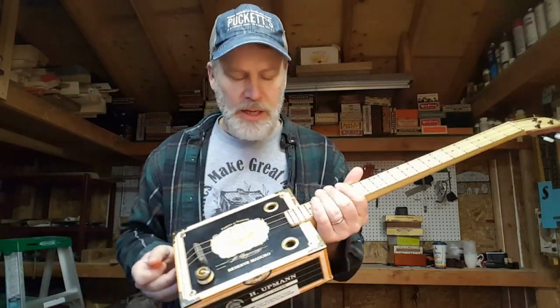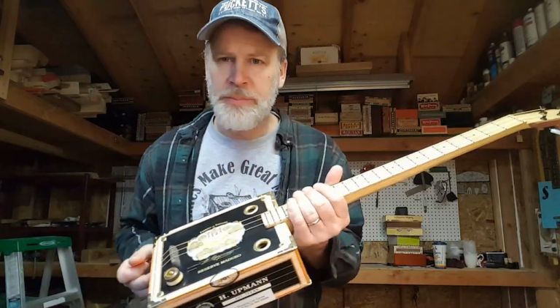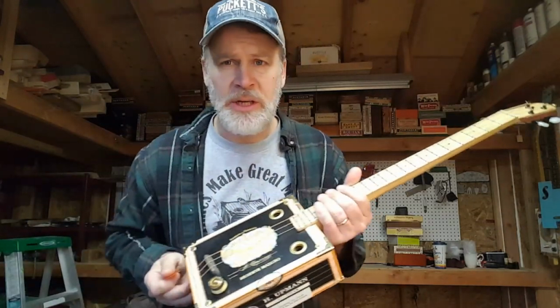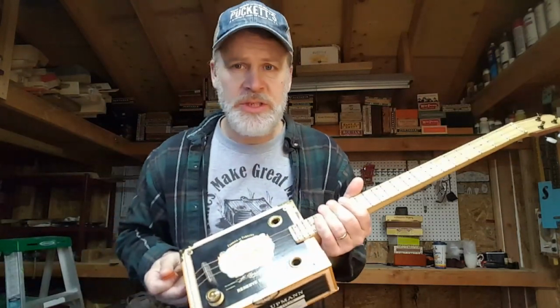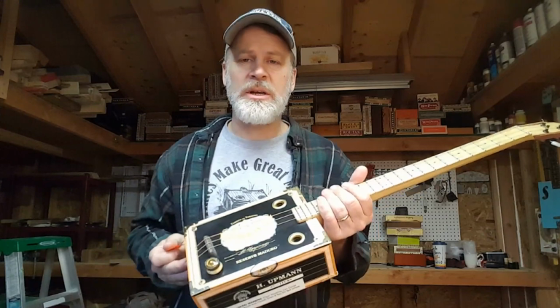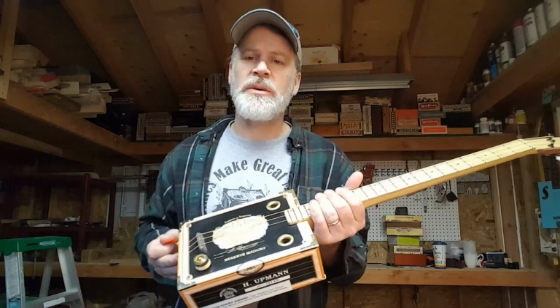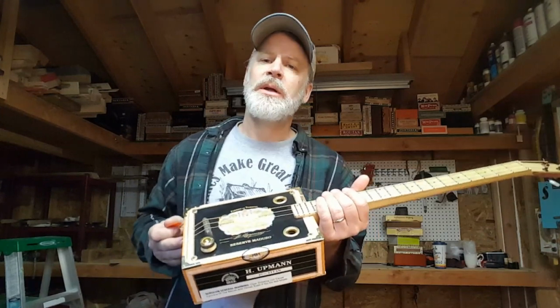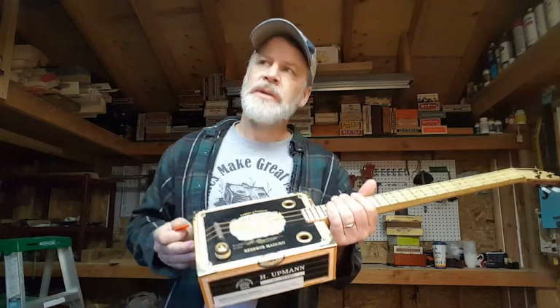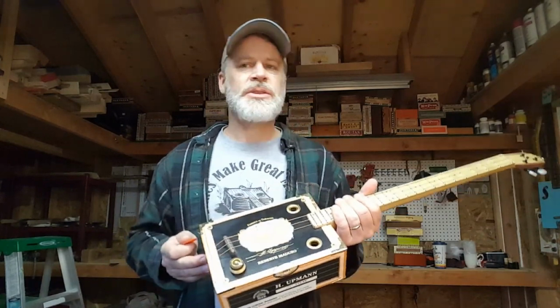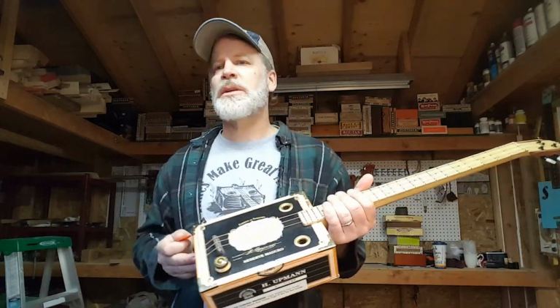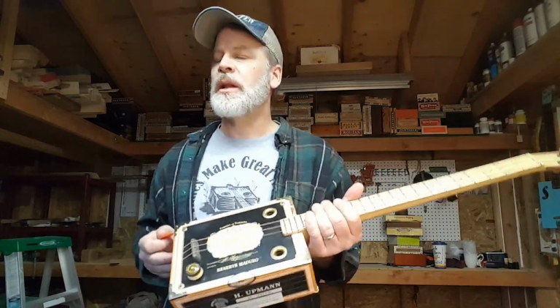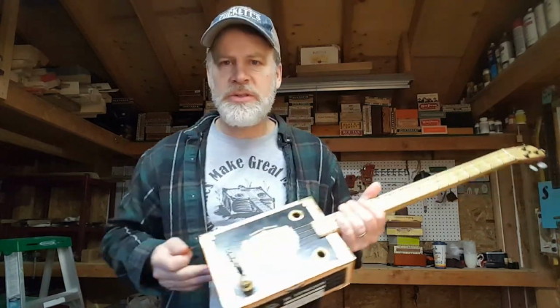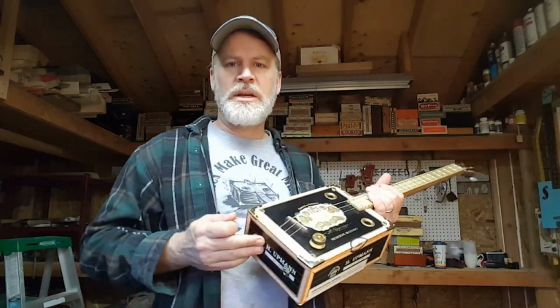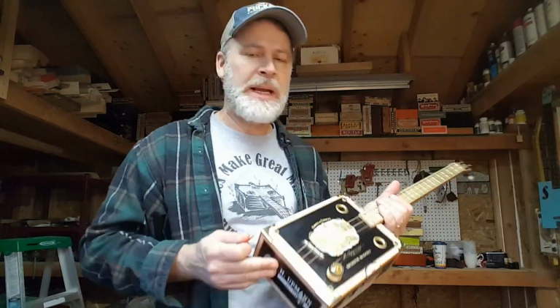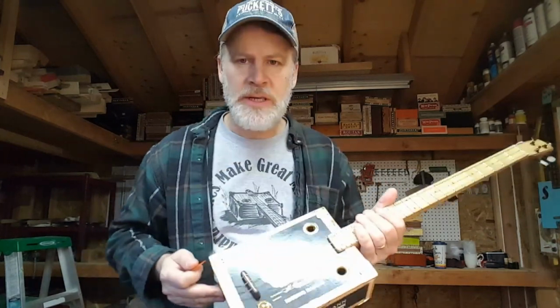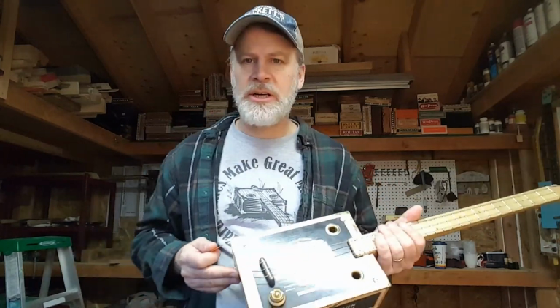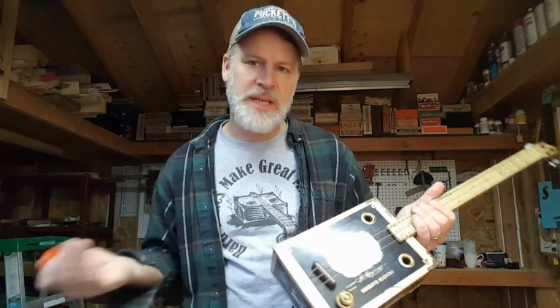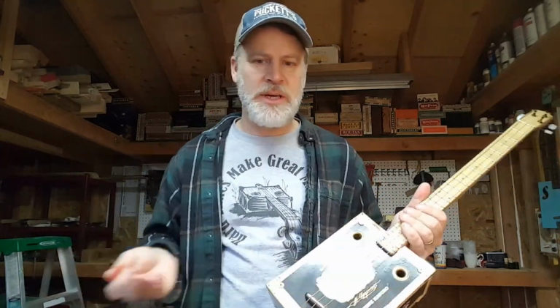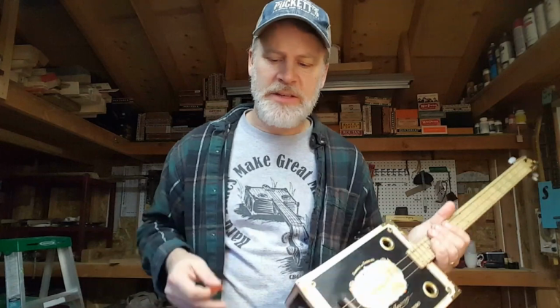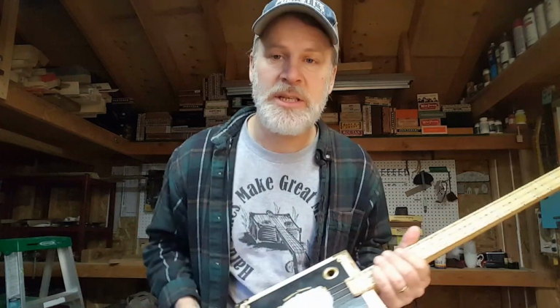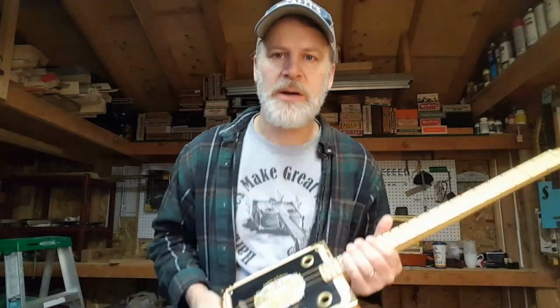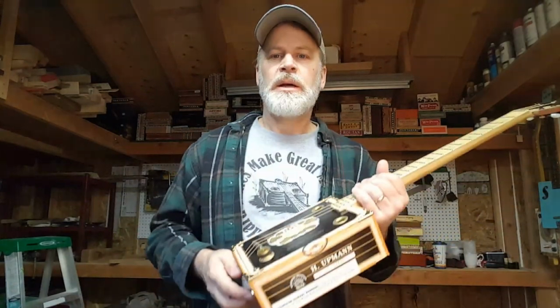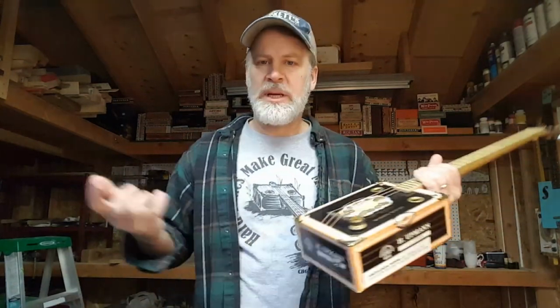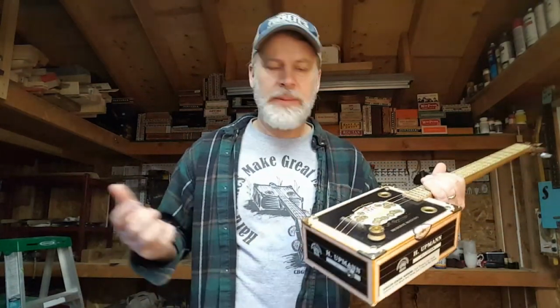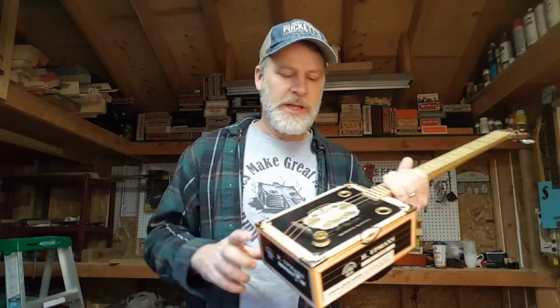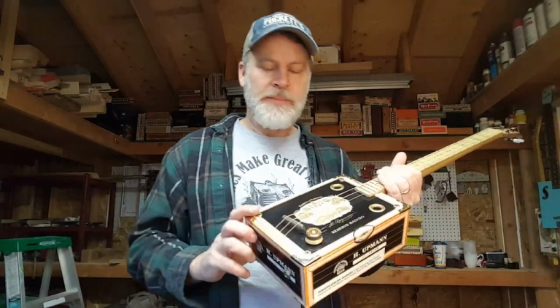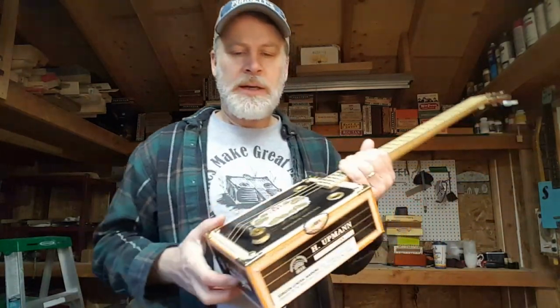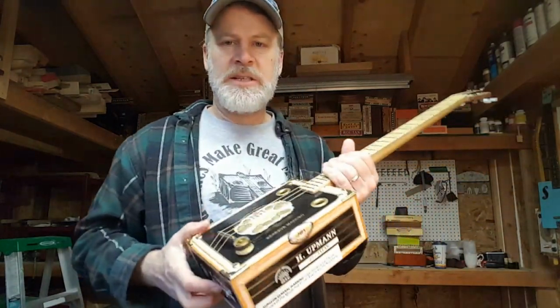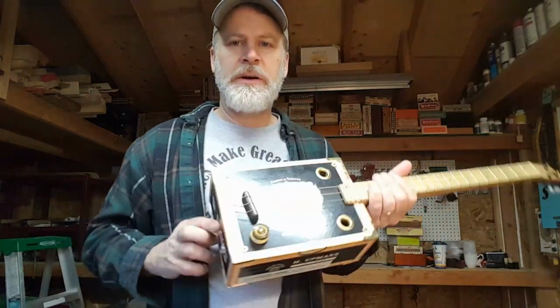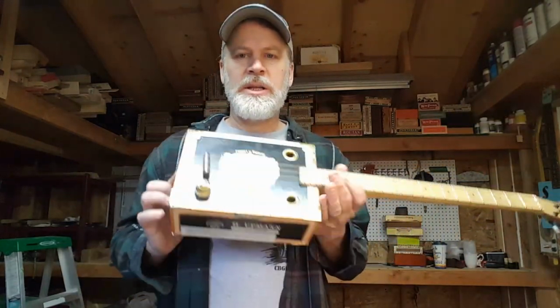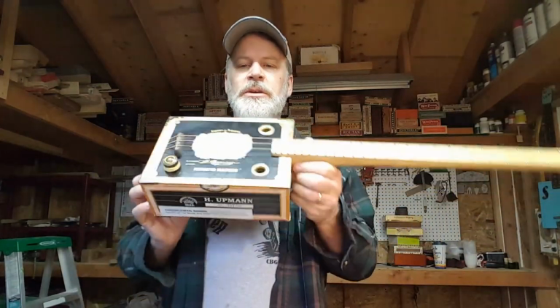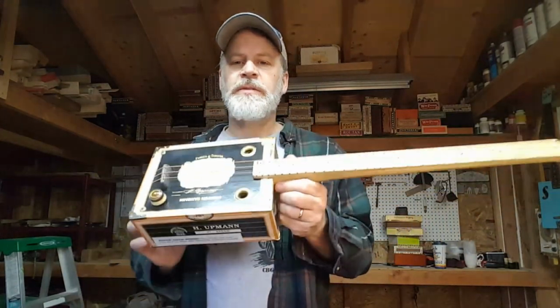You could put acoustic strings on here, you could put nylon strings on here, electric strings on here, bass strings on here. You can put the skinny strings, the fat strings — it doesn't matter. You can mix them up however you like. It's very user-friendly.